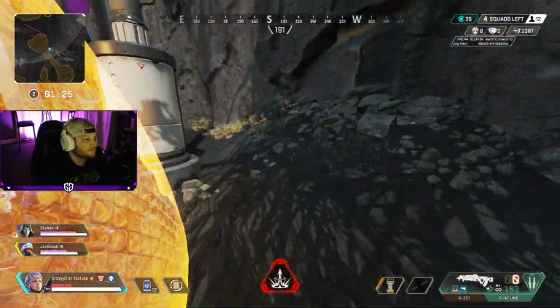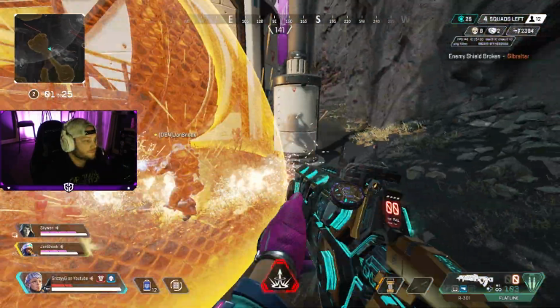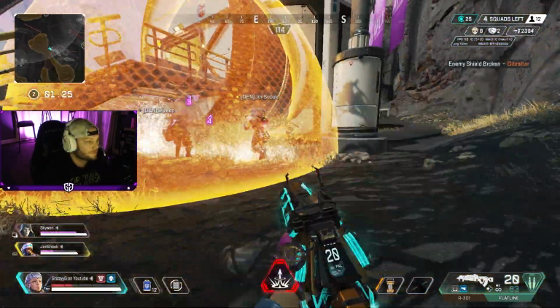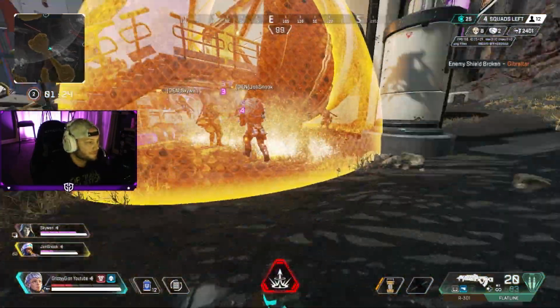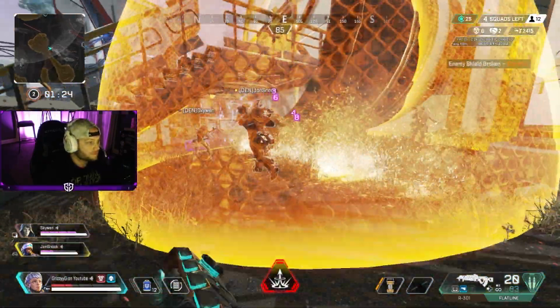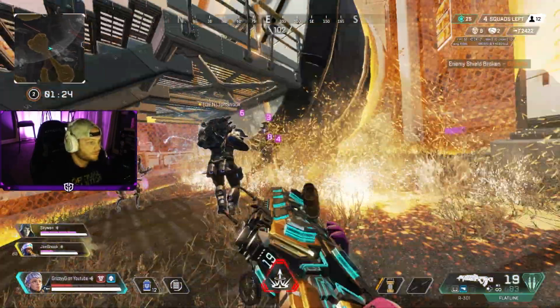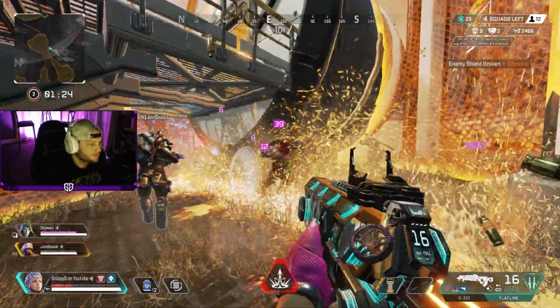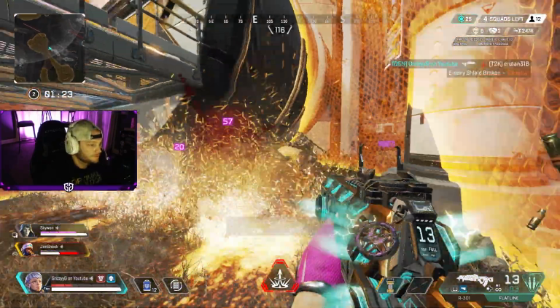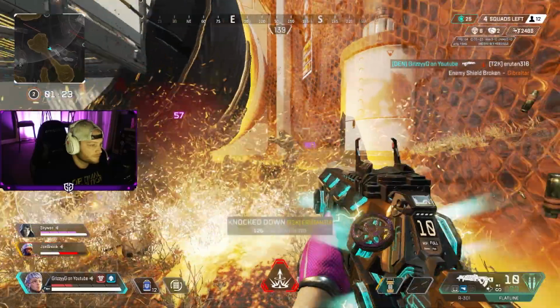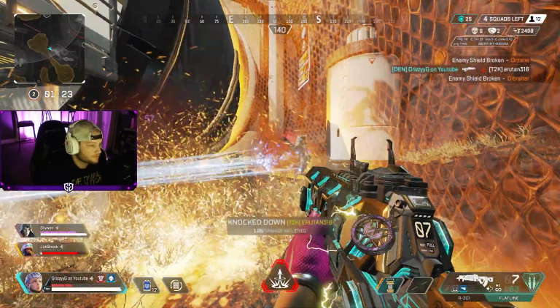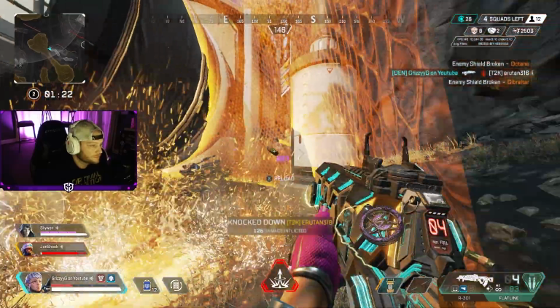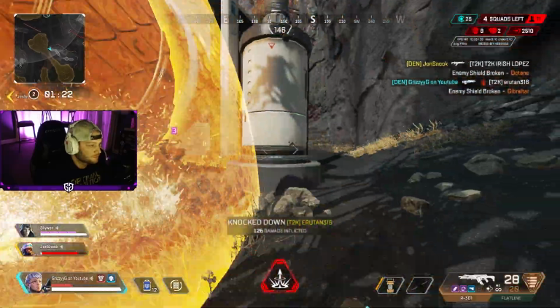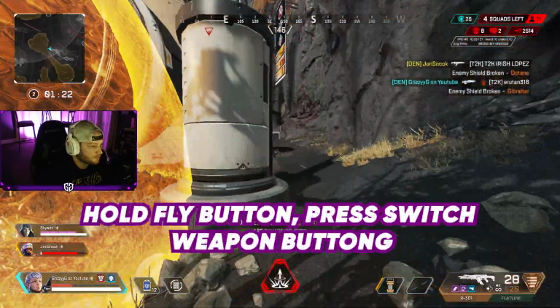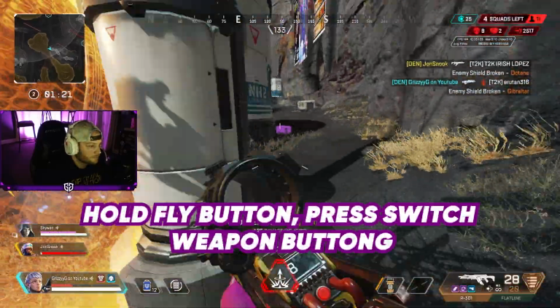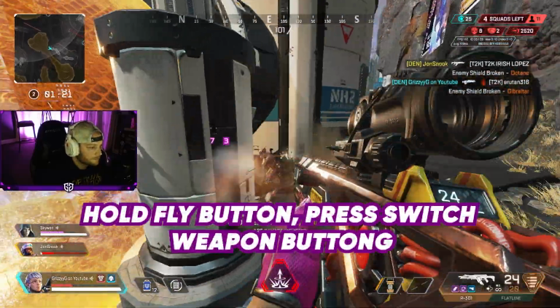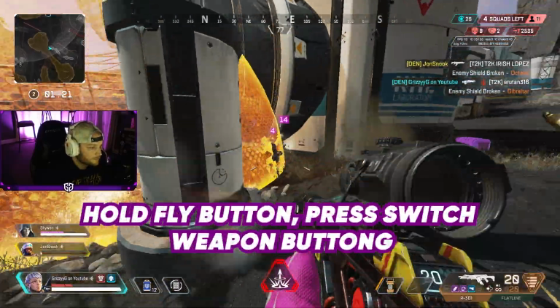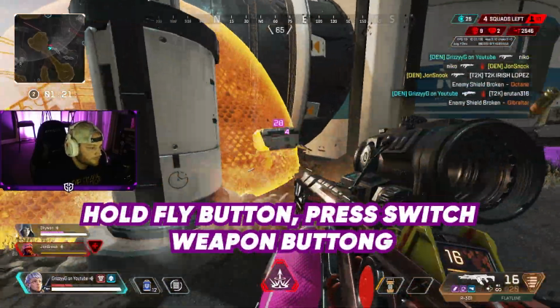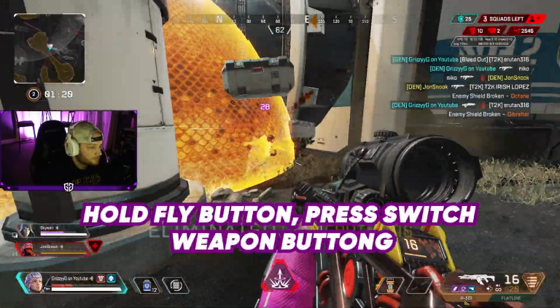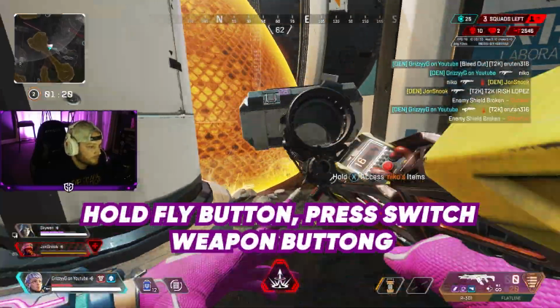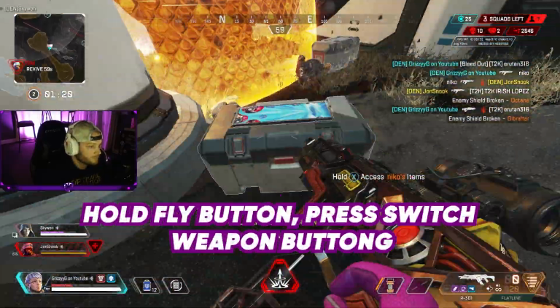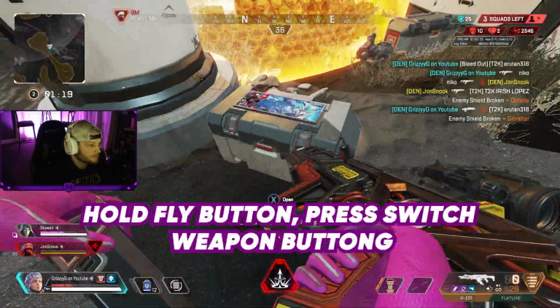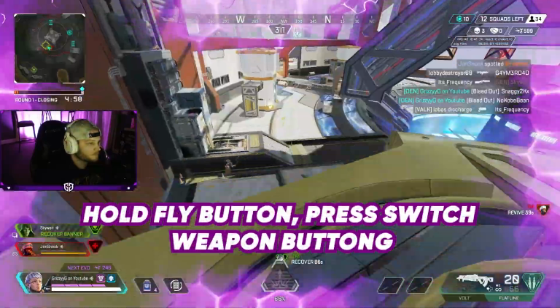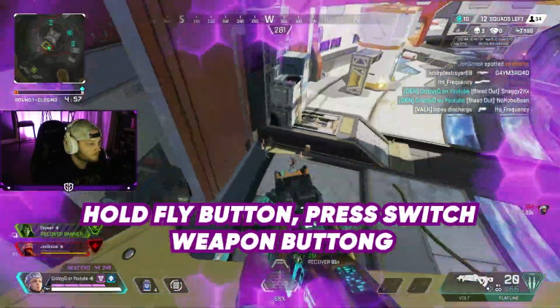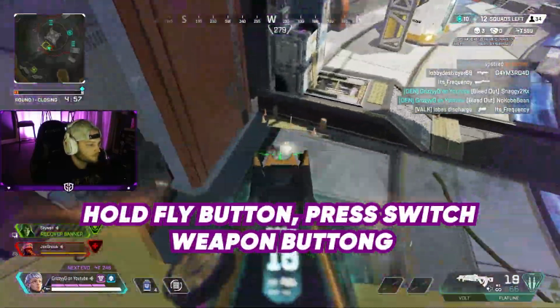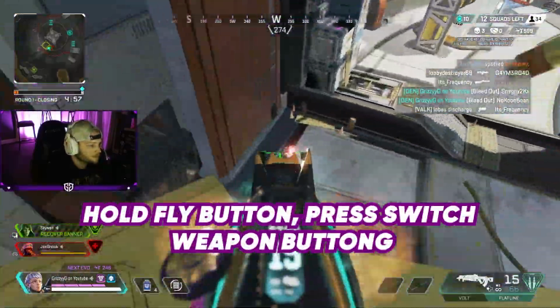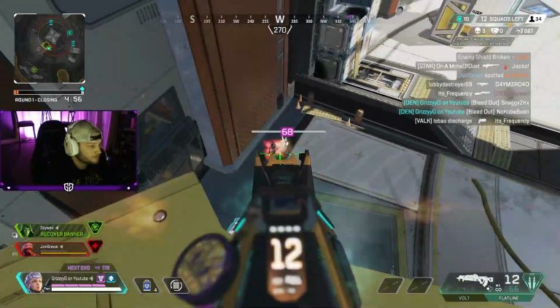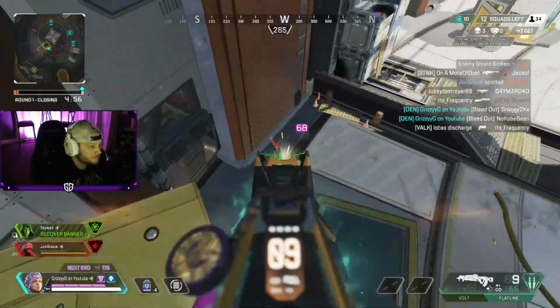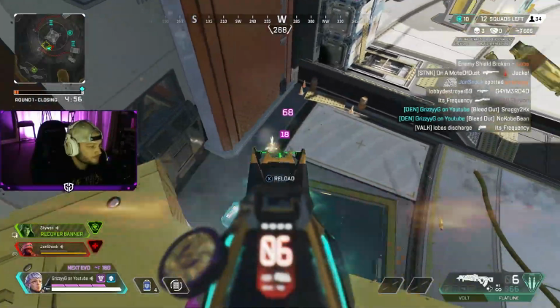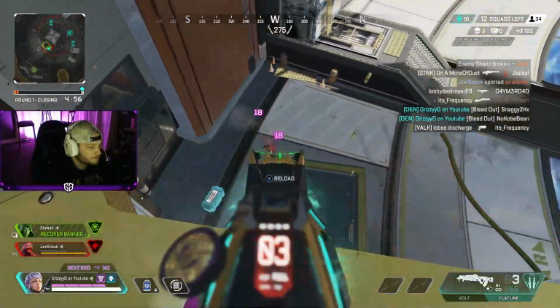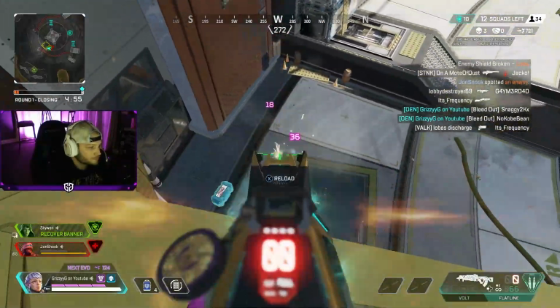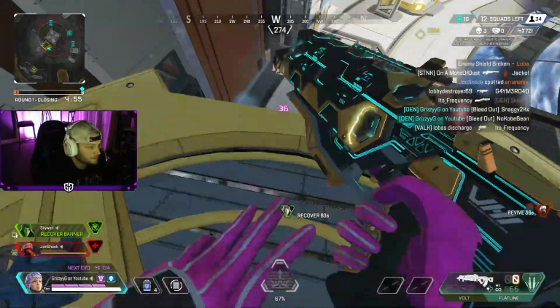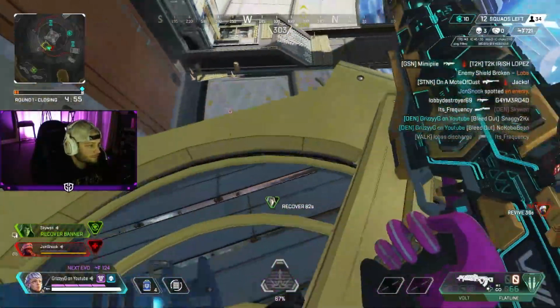On an Xbox controller, all you have to do is hold the button to fly, tap jump while mid-air, then hit Y immediately to change weapons — and you're good to go.